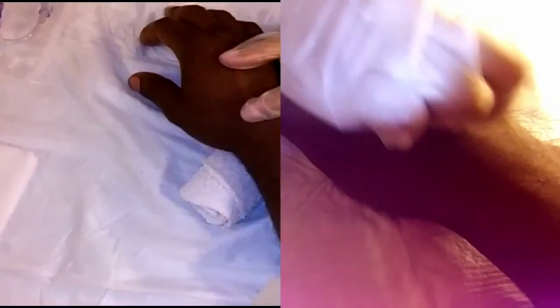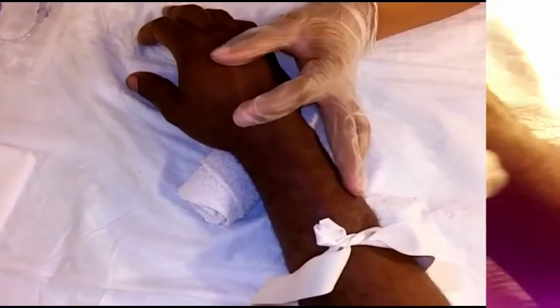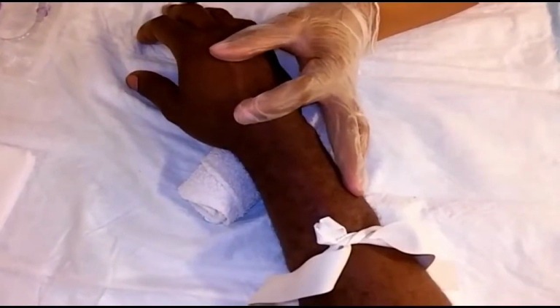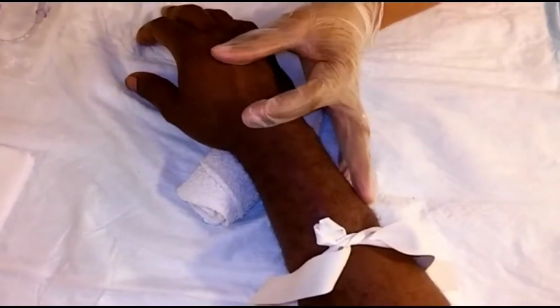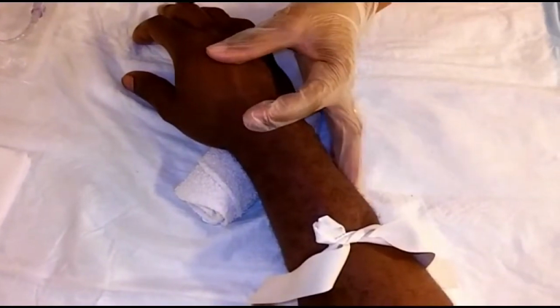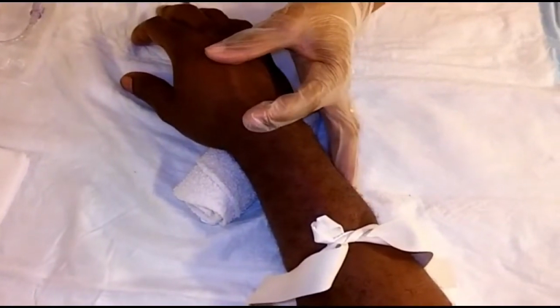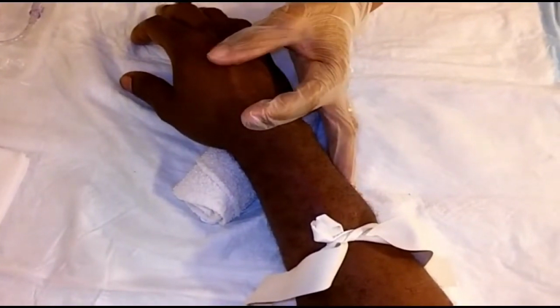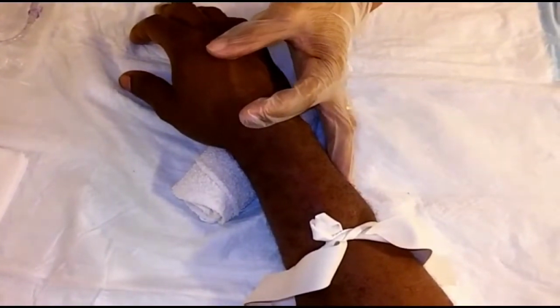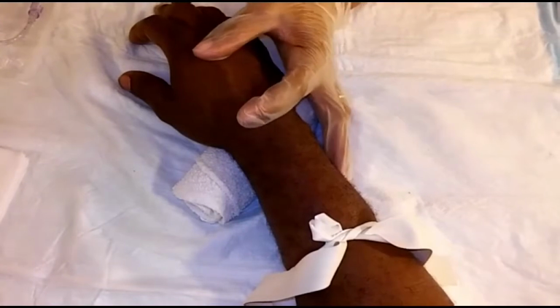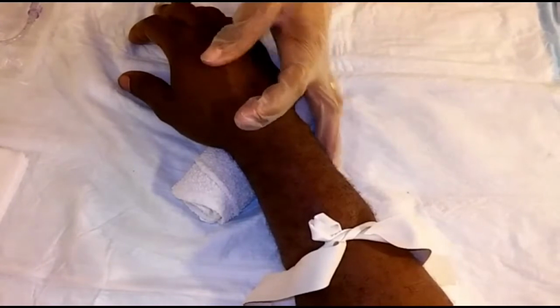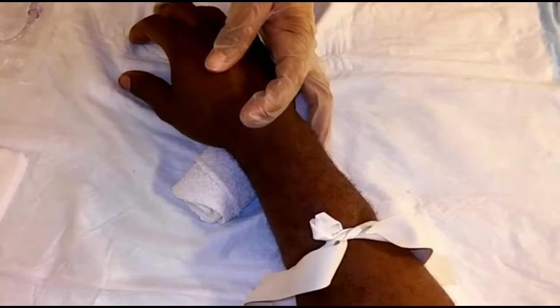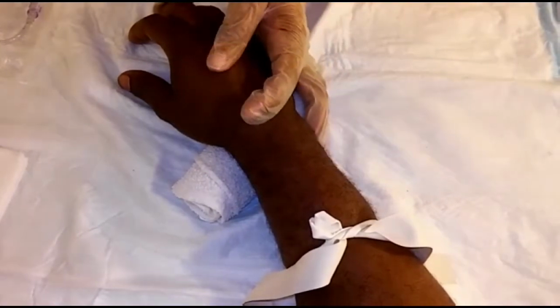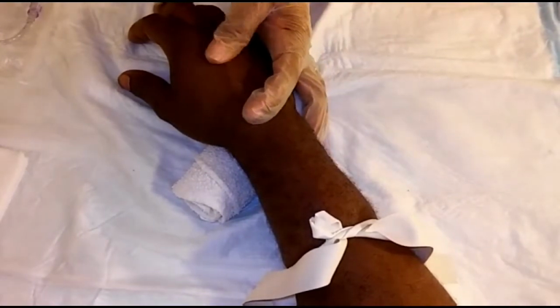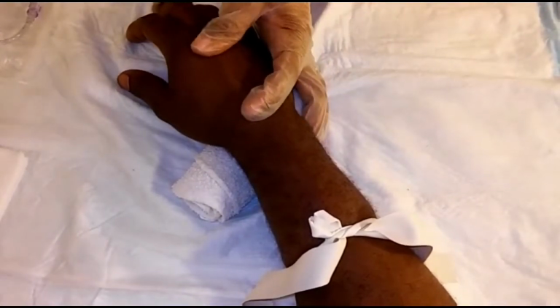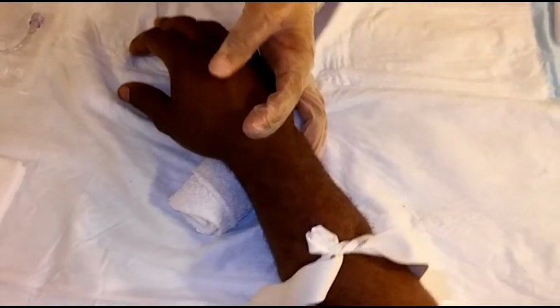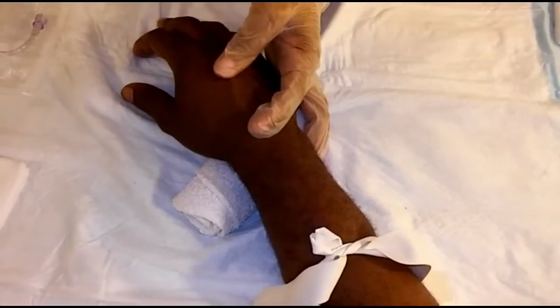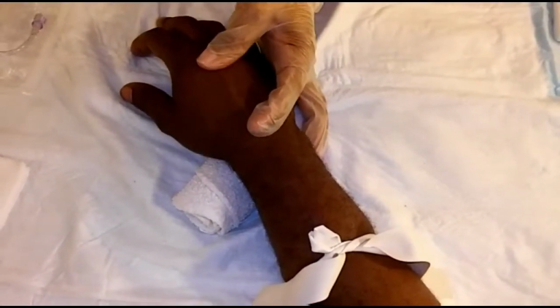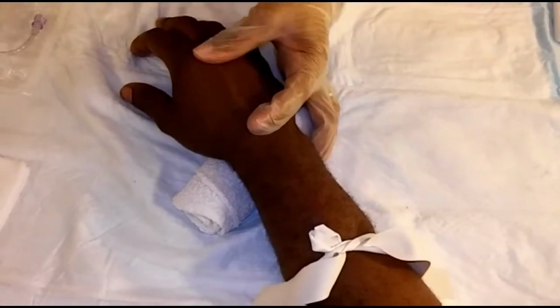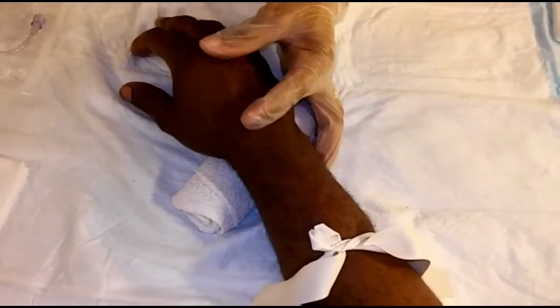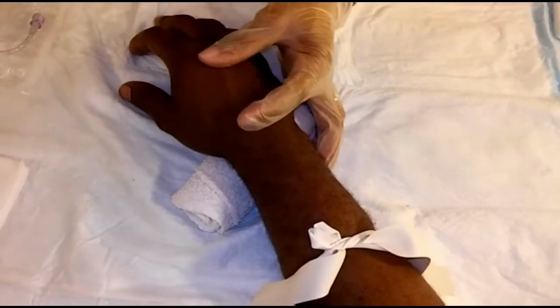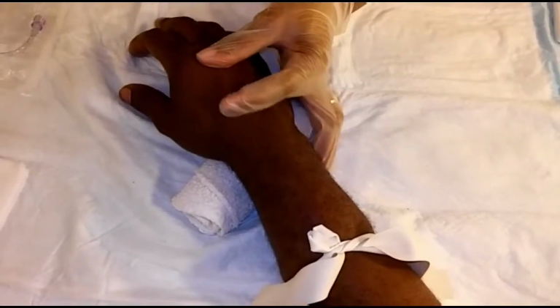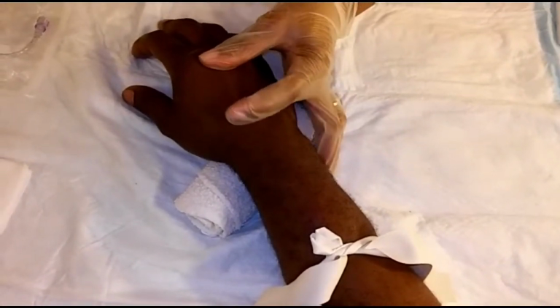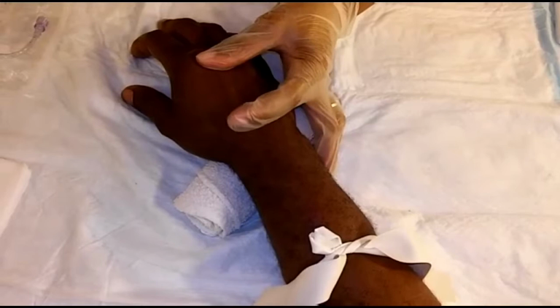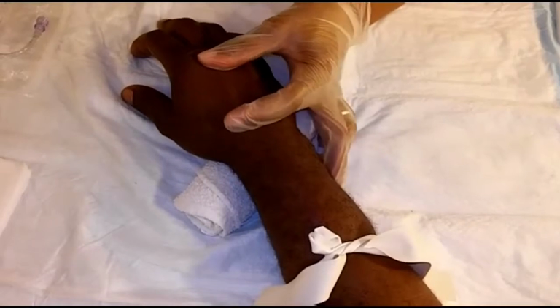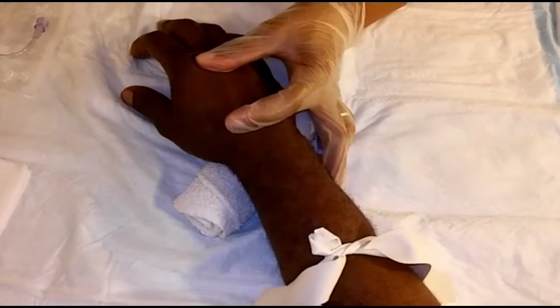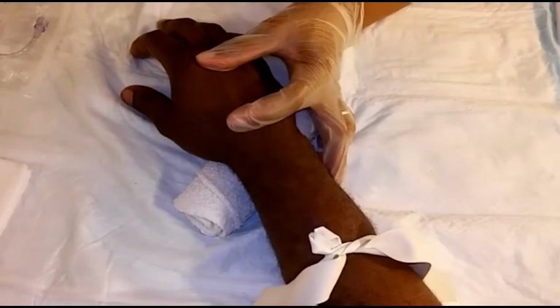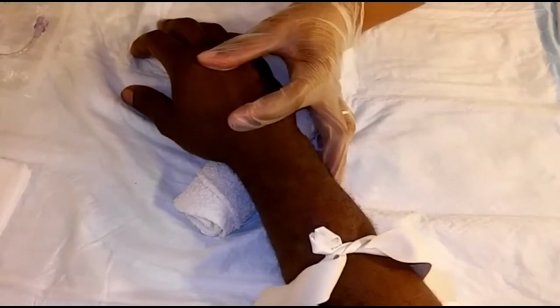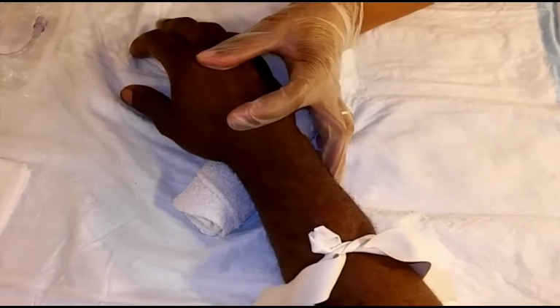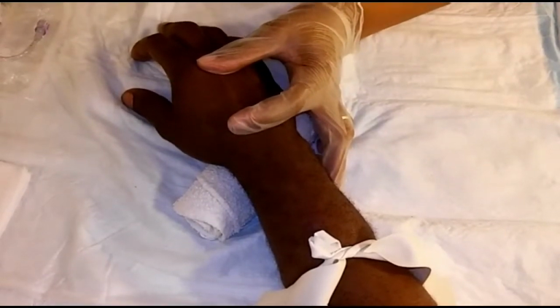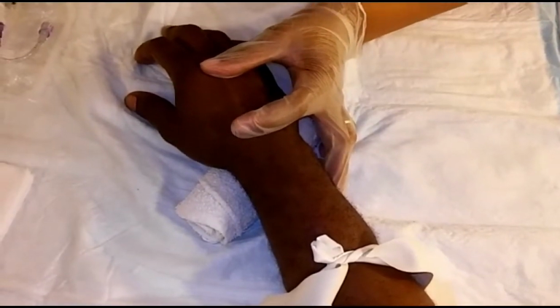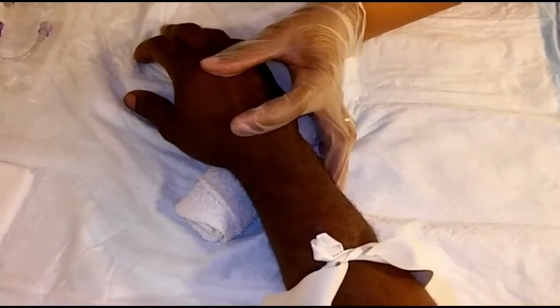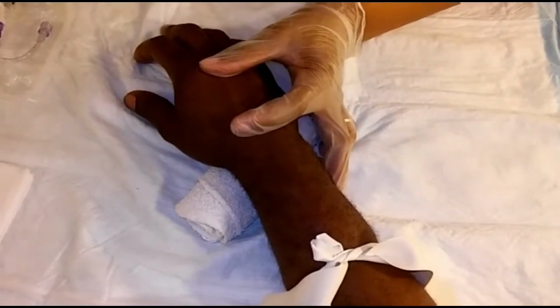Now you want to gently place your thumb over the vein and gently stretch the skin against the direction of the insertion site. Ask the patient to relax his hand and let him know he might feel a quick pinch.